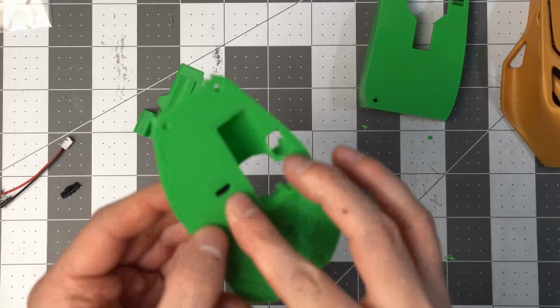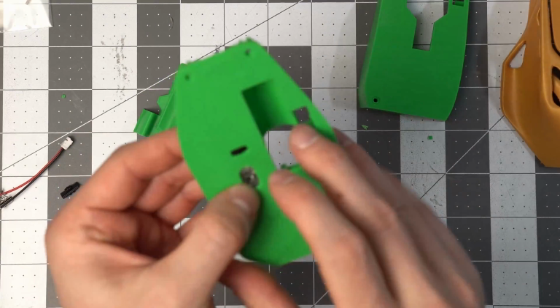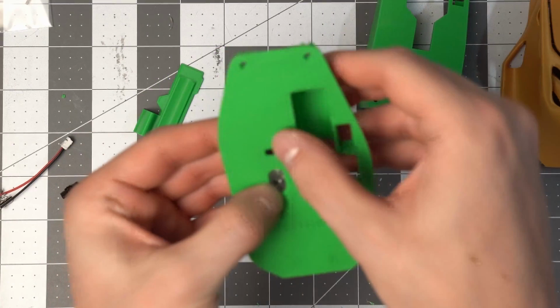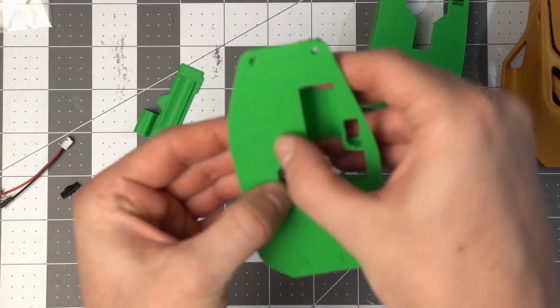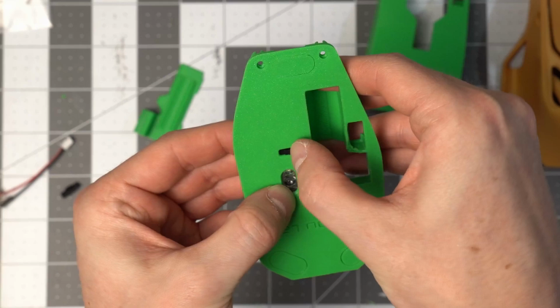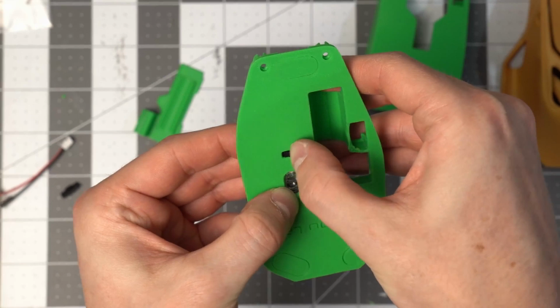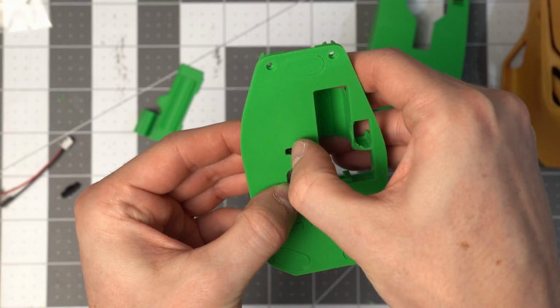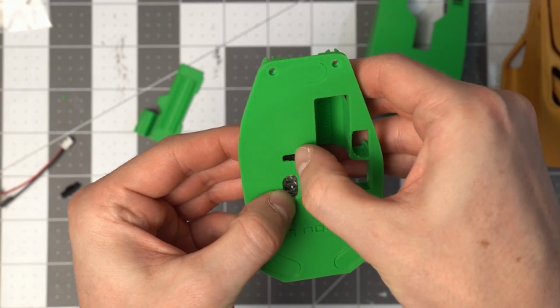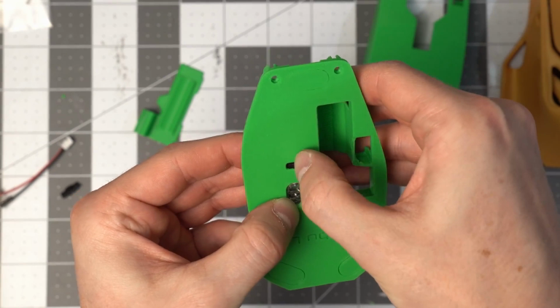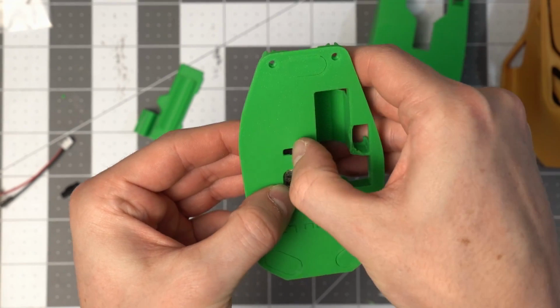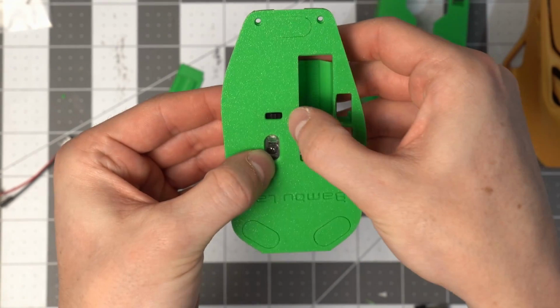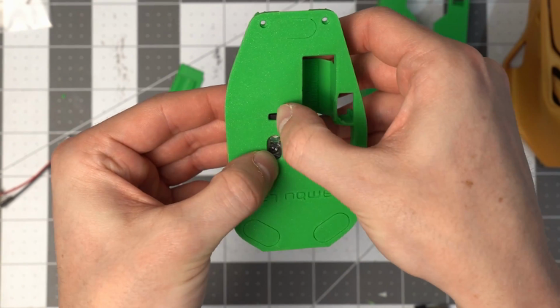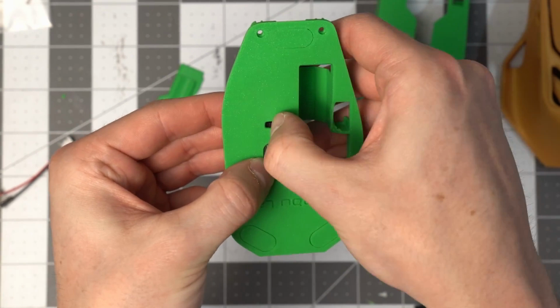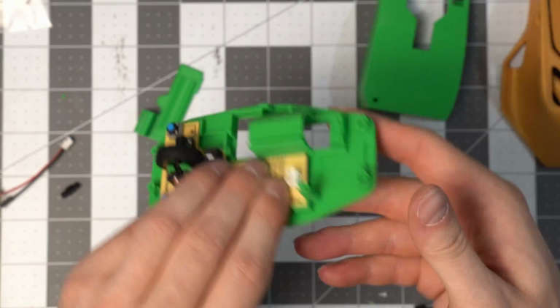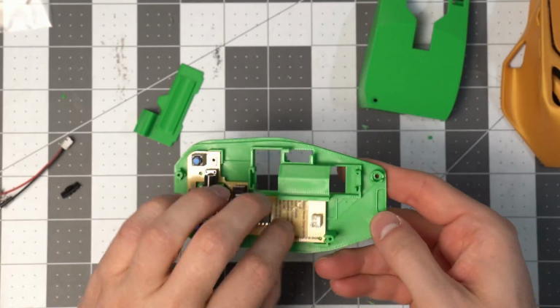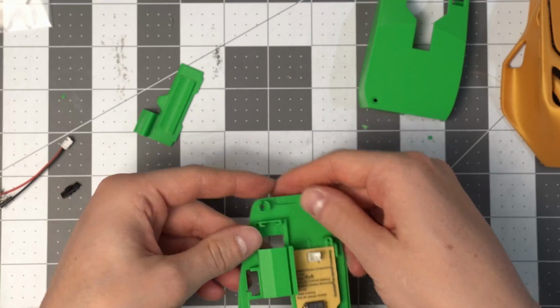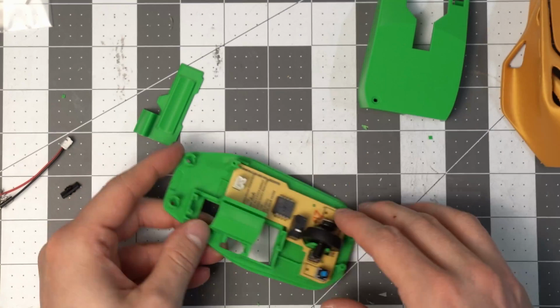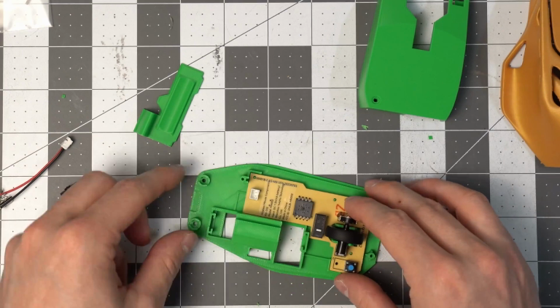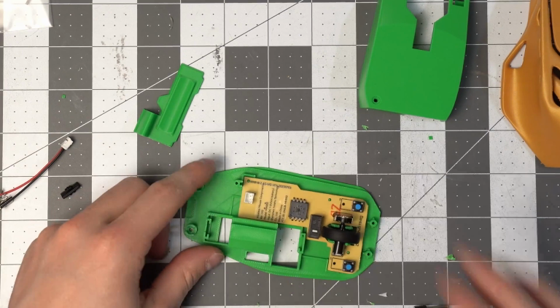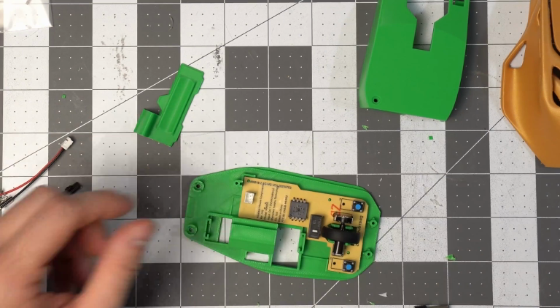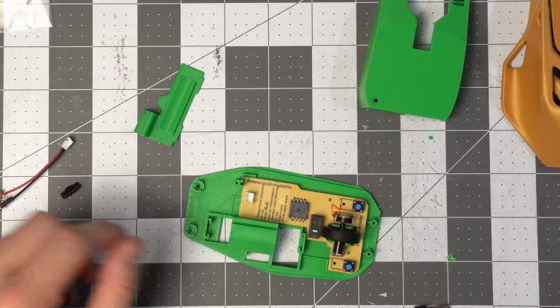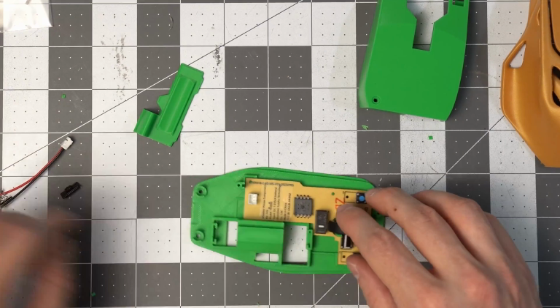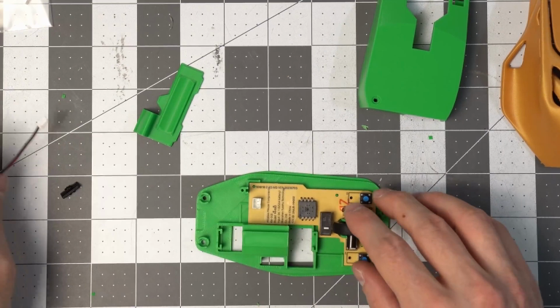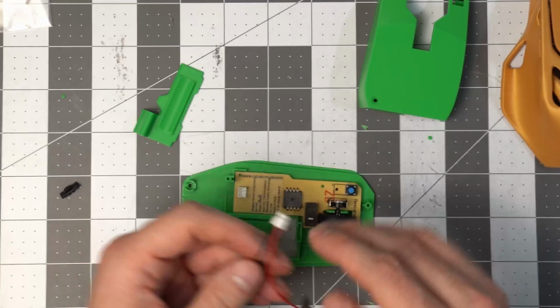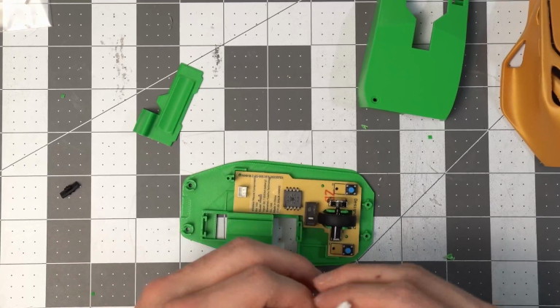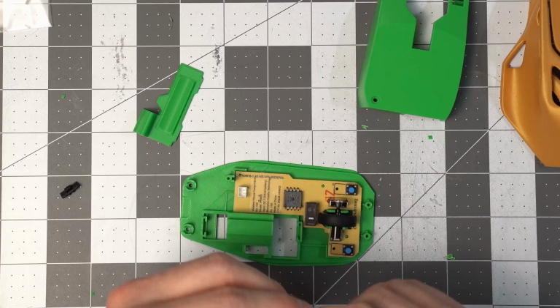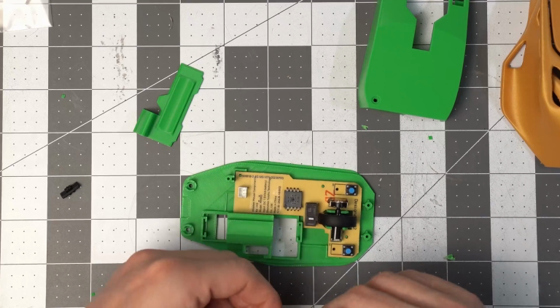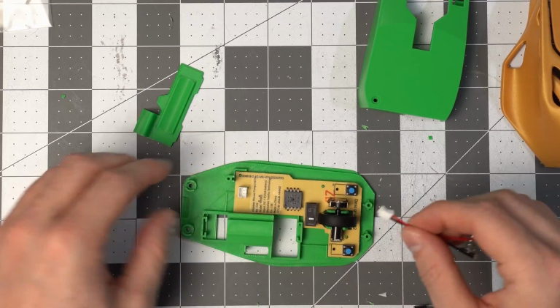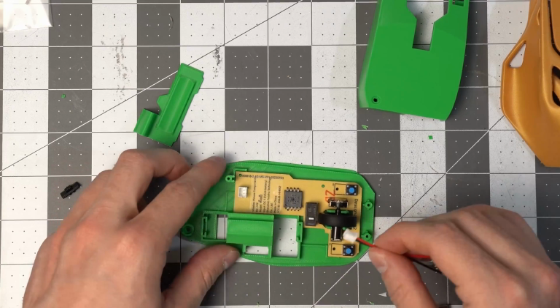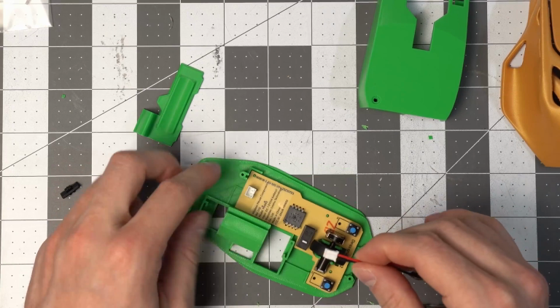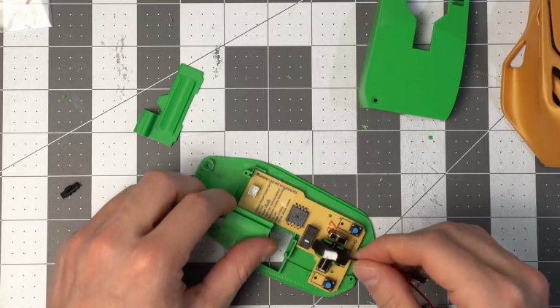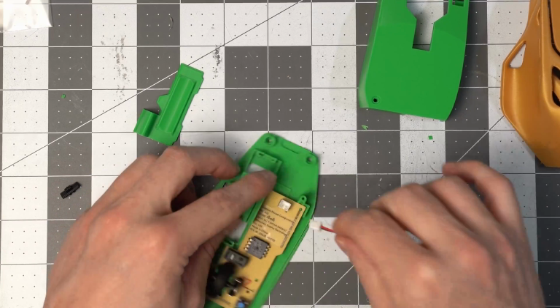If I hold that down it does feel like it's doing the right thing, and we're good to move on. Now for the power connector...